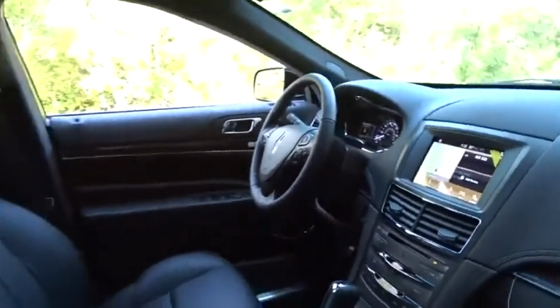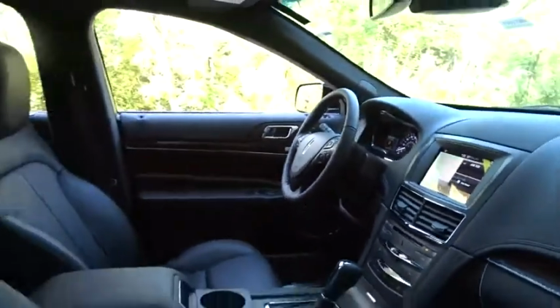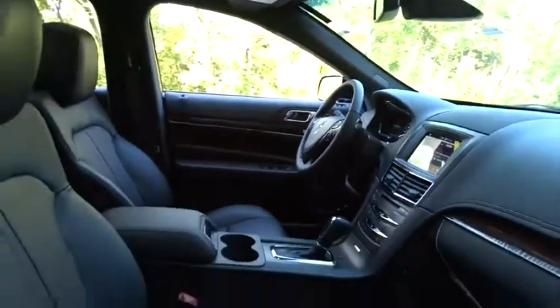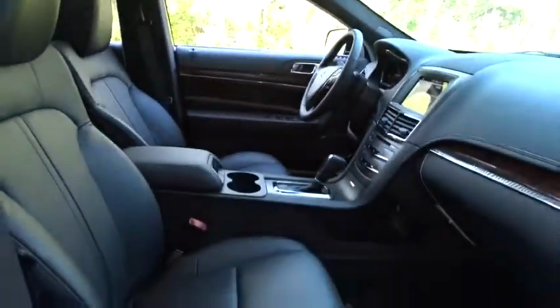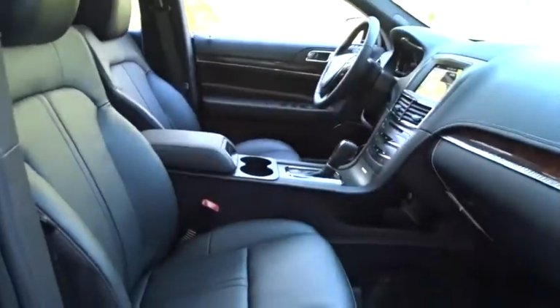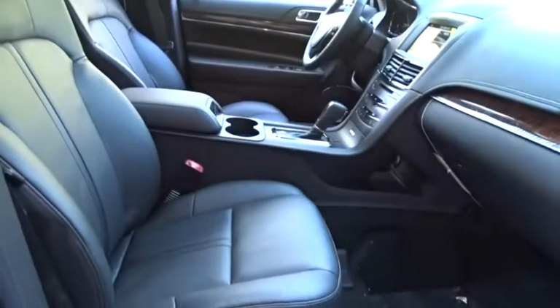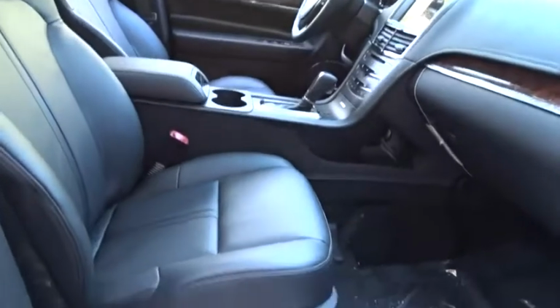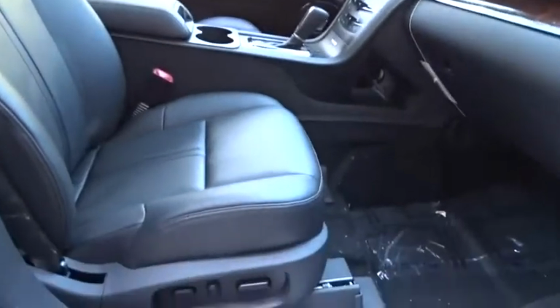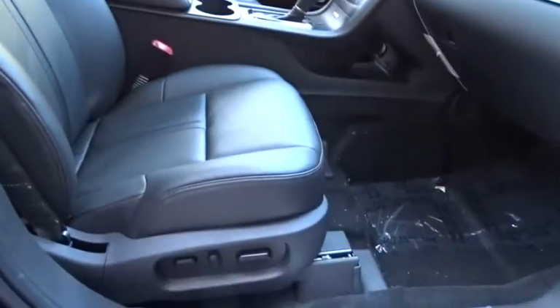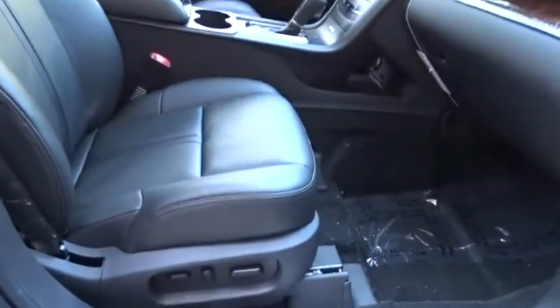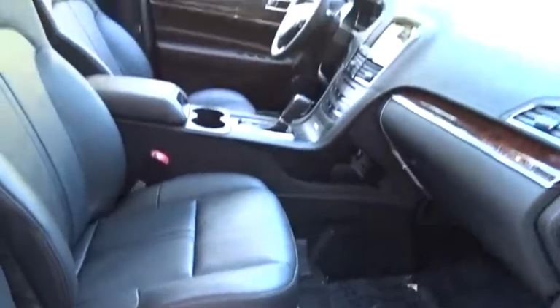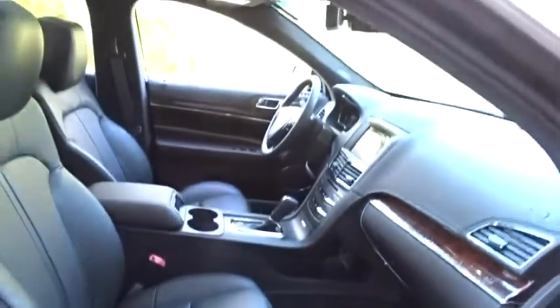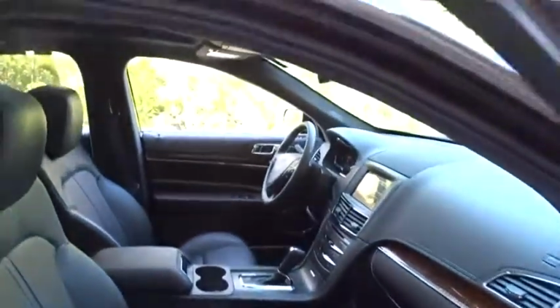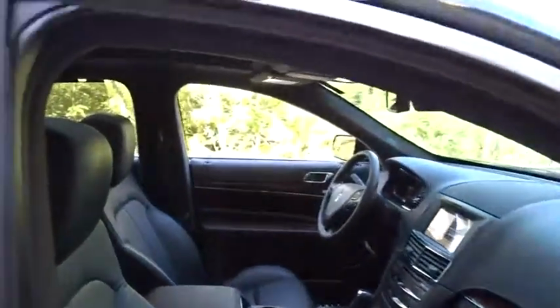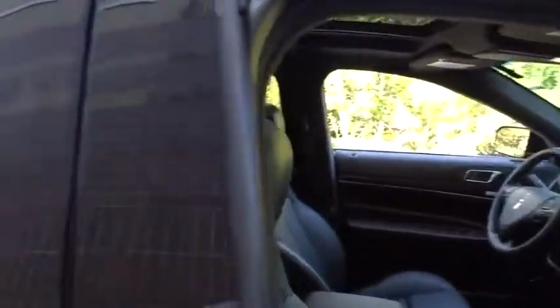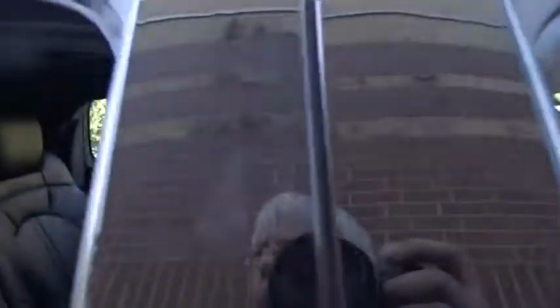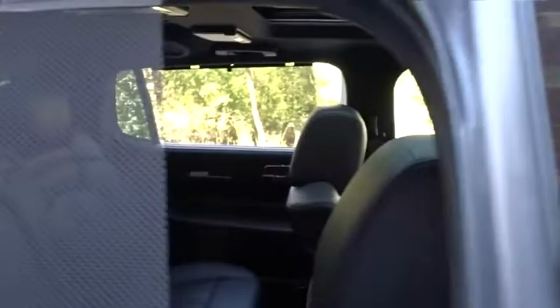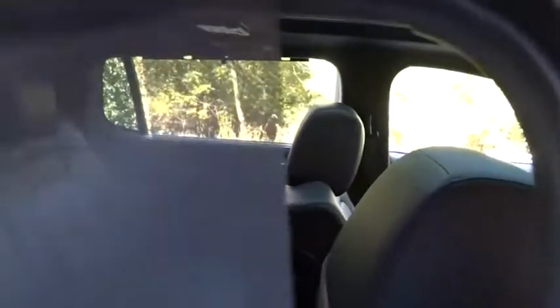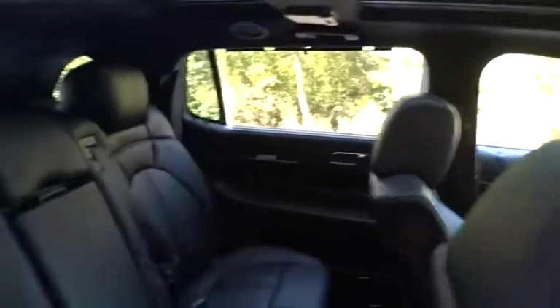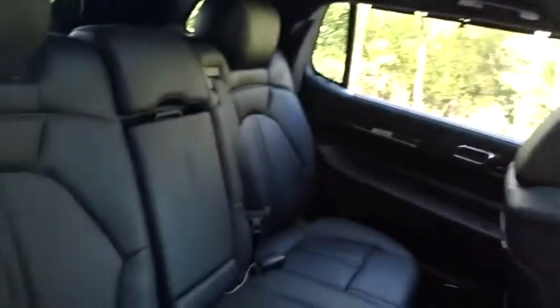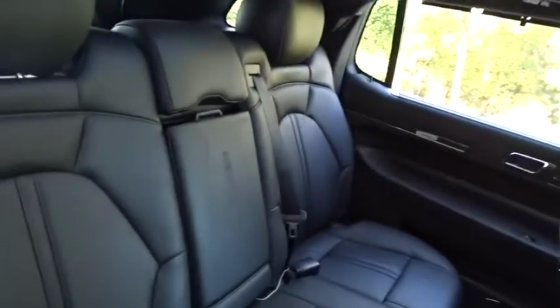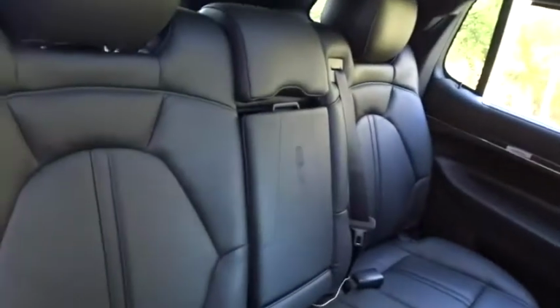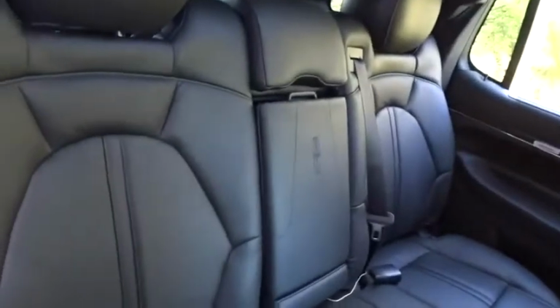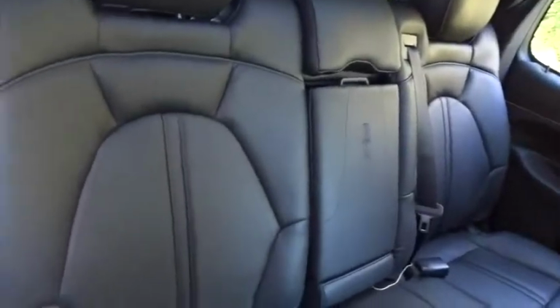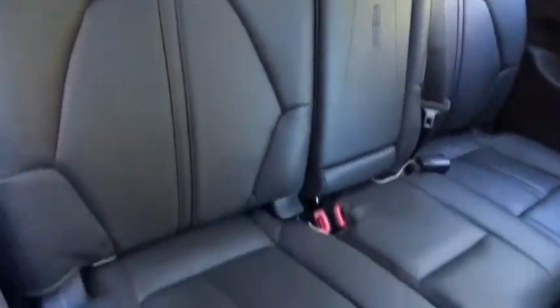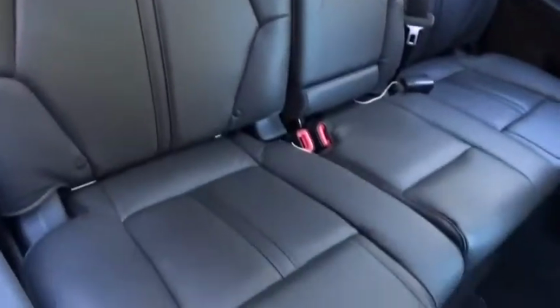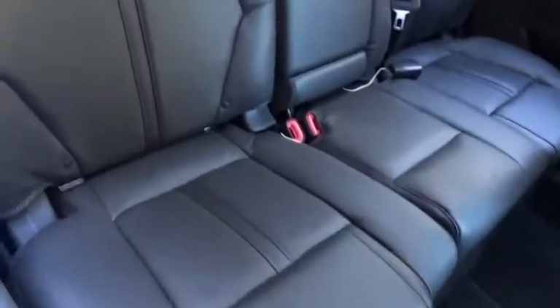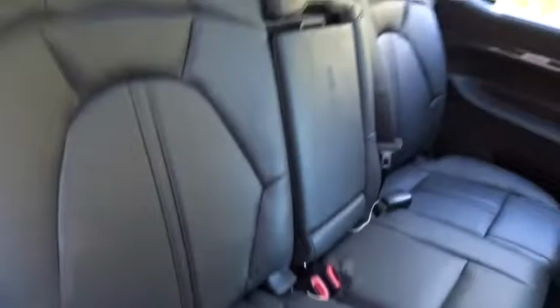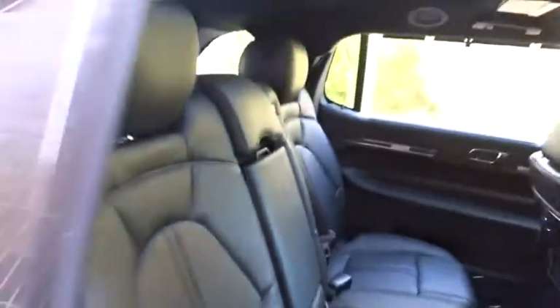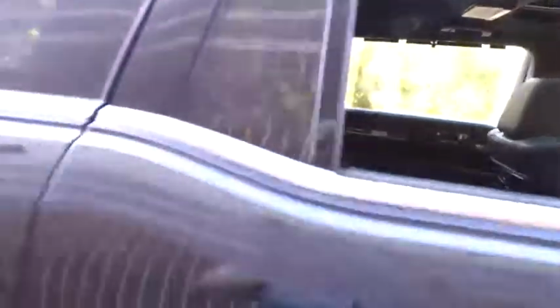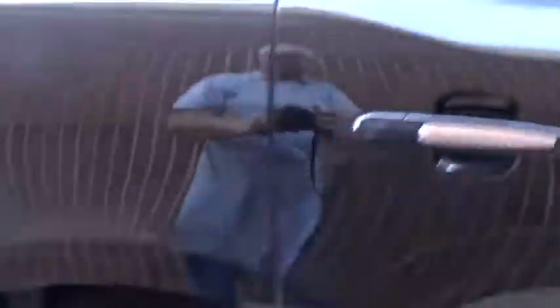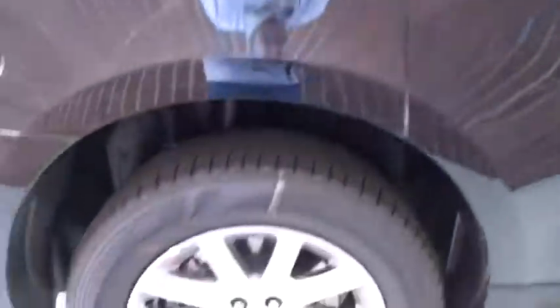Here are some of this vehicle's great options: back-up camera, power passenger seat, lane departure warning, navigation system, keyless entry, power liftgate, traction control, stability control, steering wheel audio controls, anti-lock braking system.